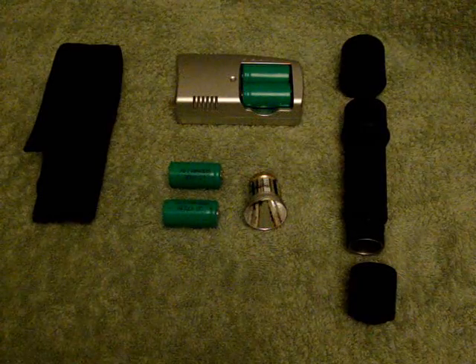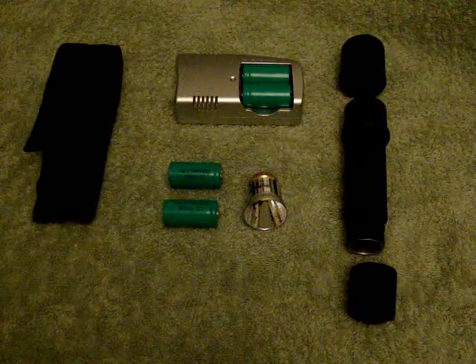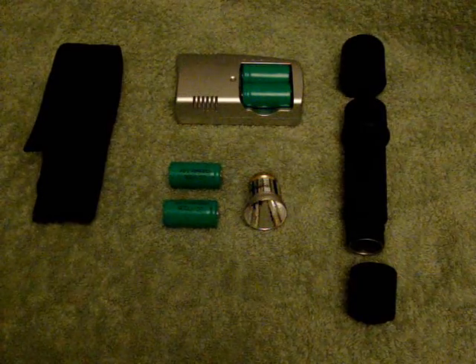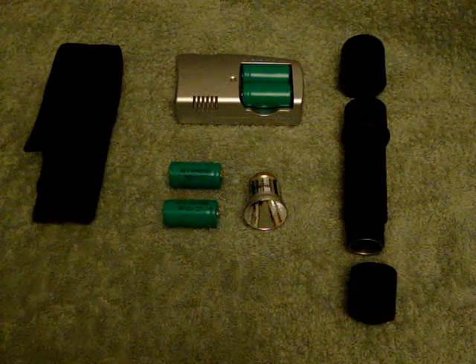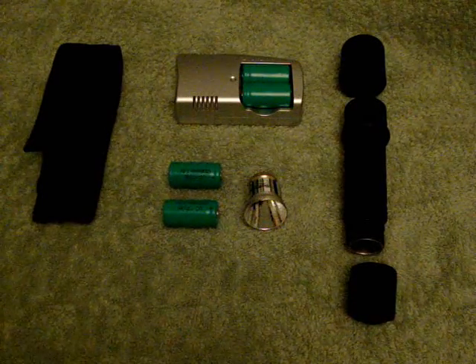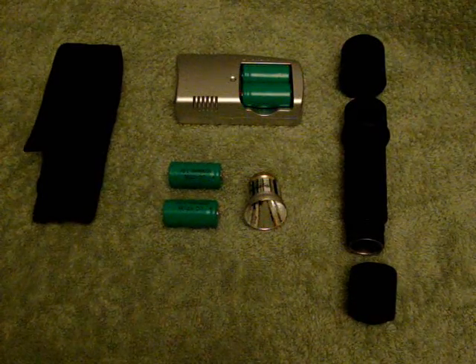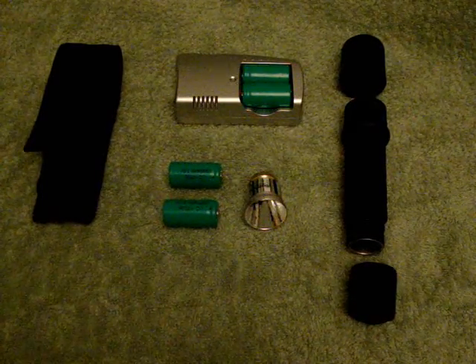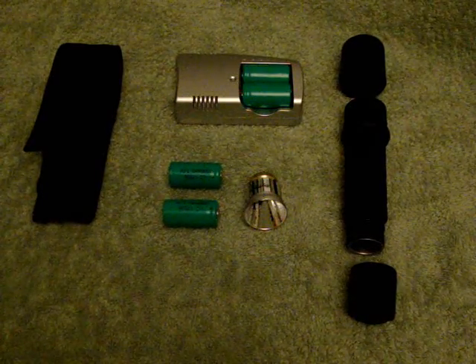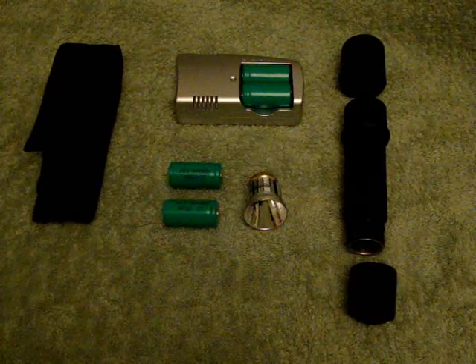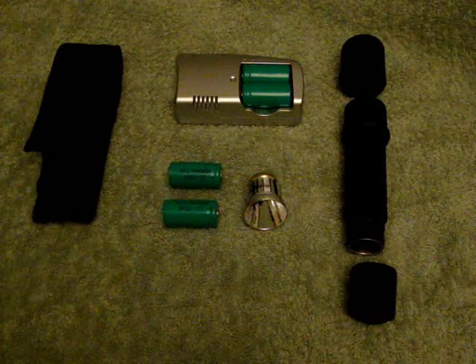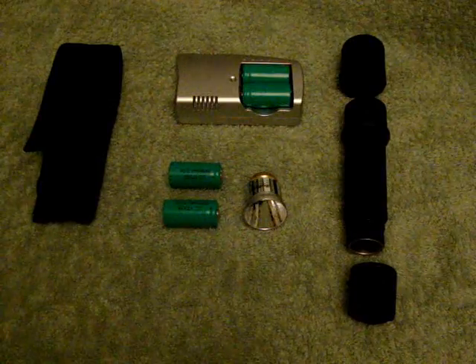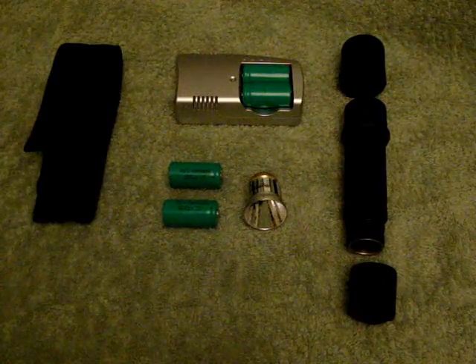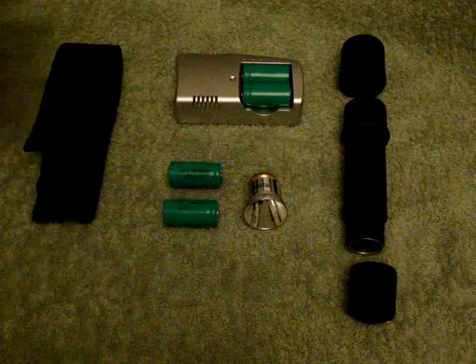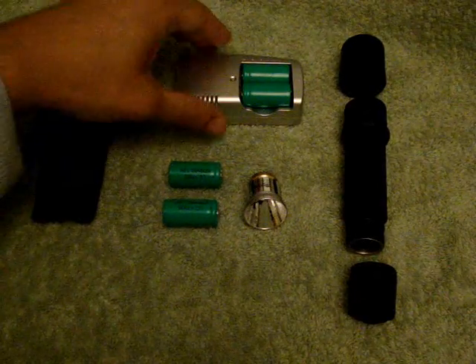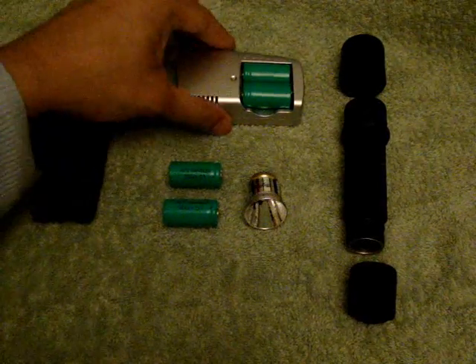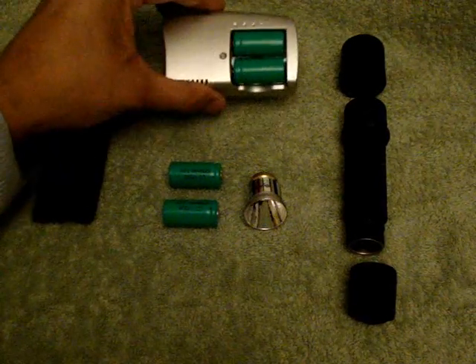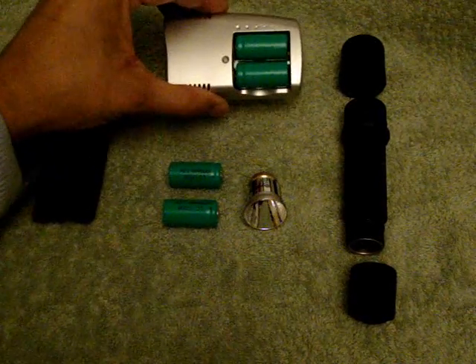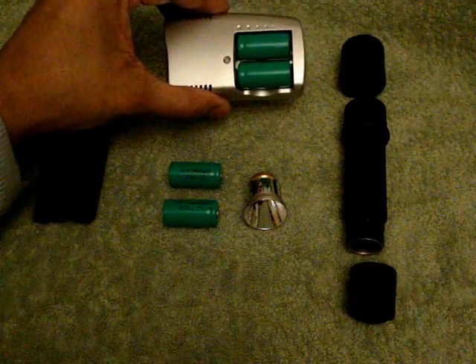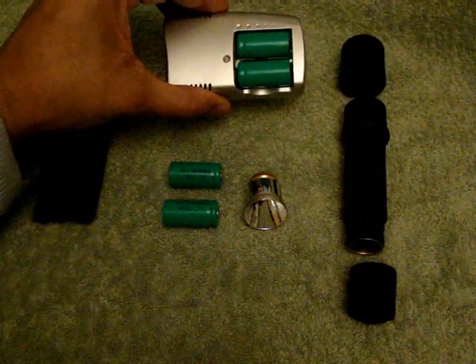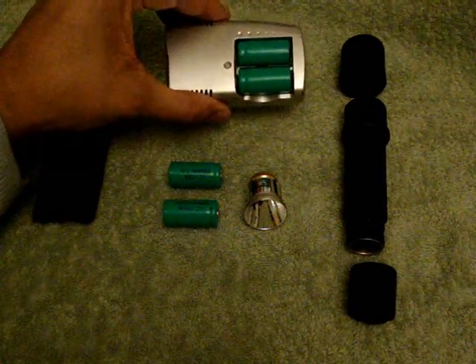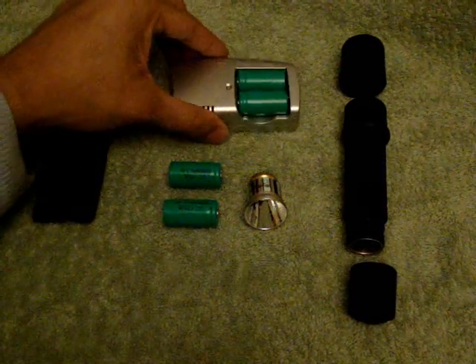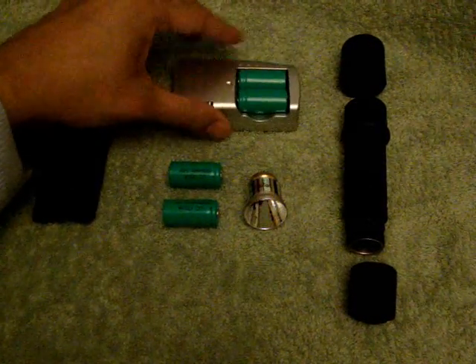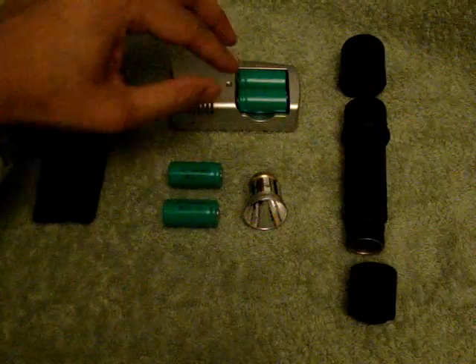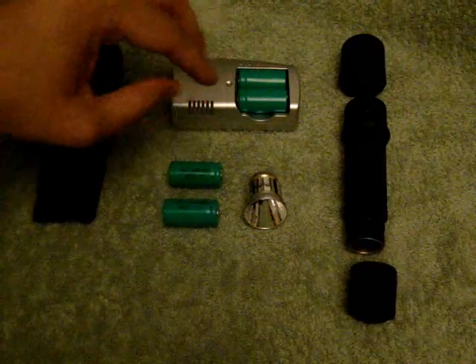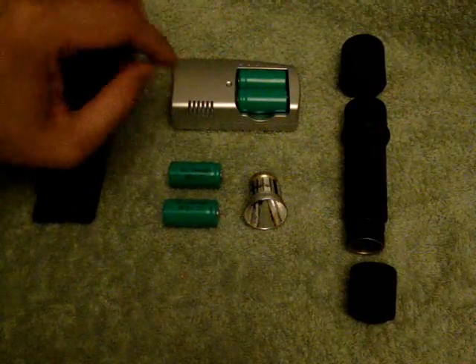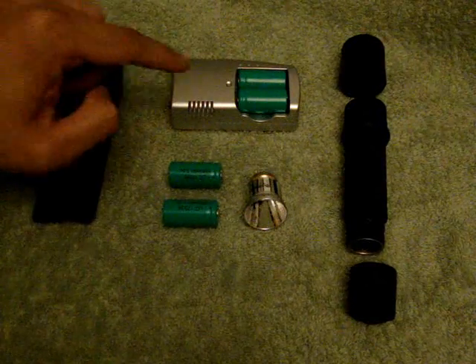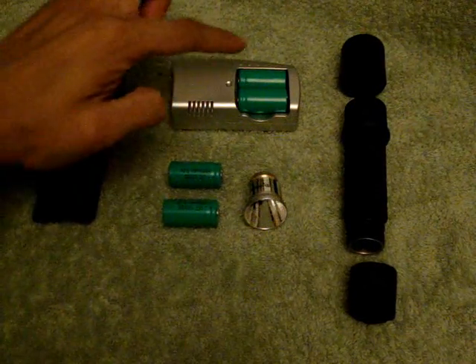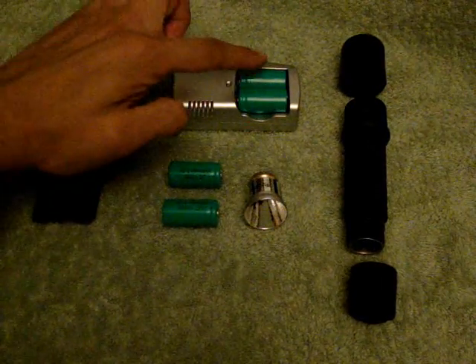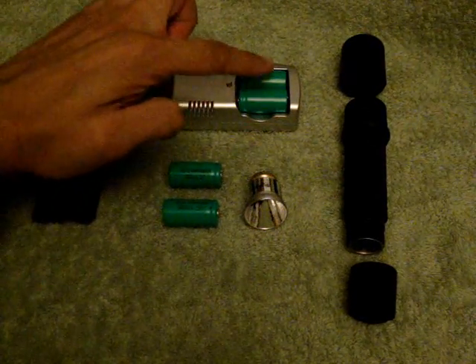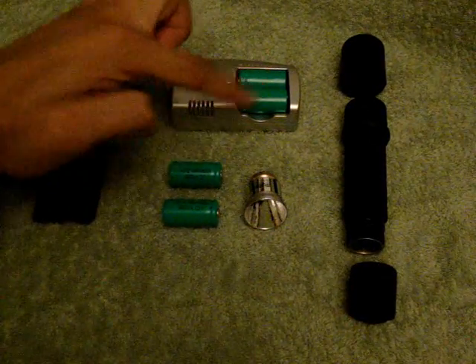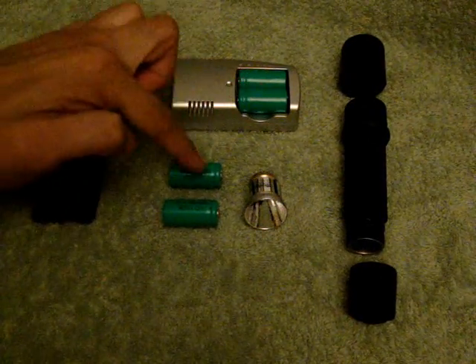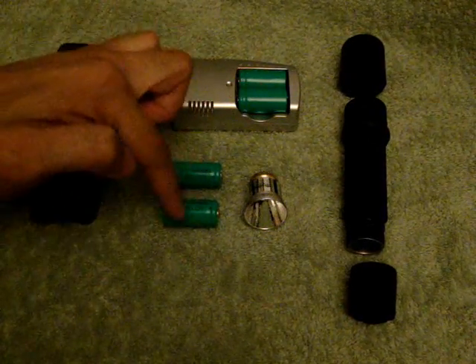I also got the Cree LED bulb. This is the unit which I got from eBay, which came with four 3-volt batteries — one, two, three, four.